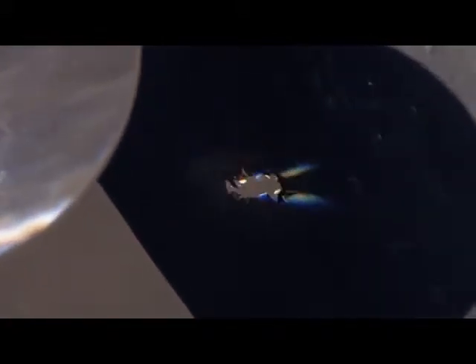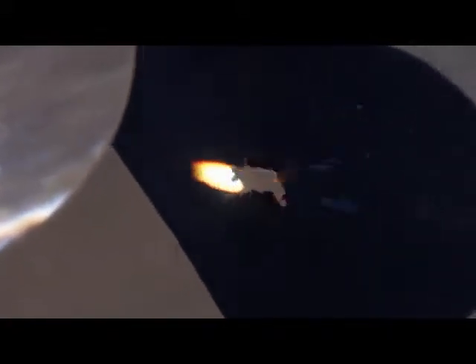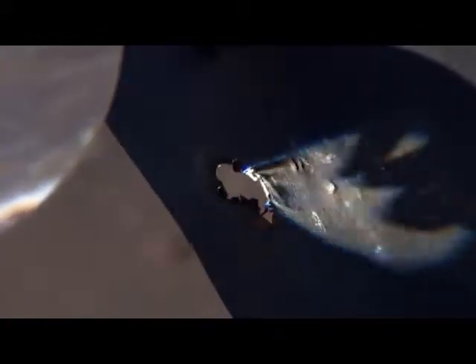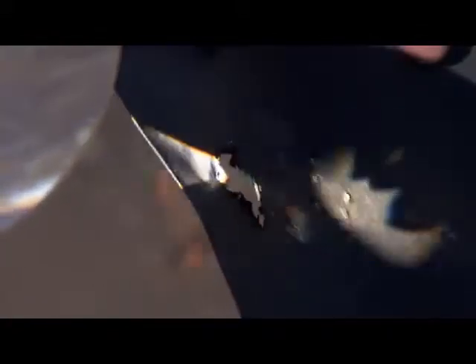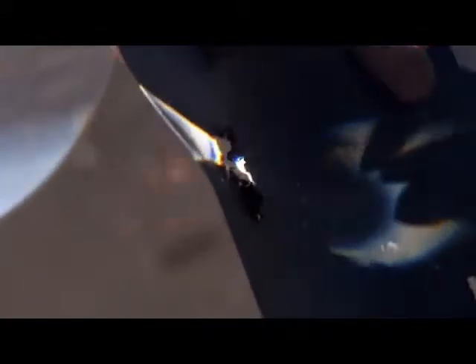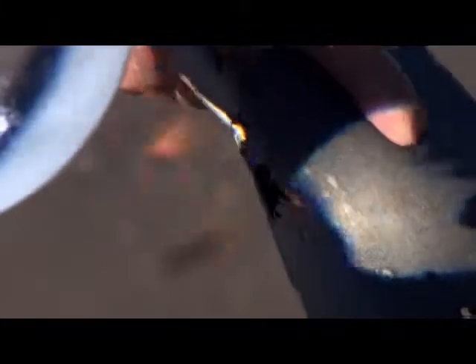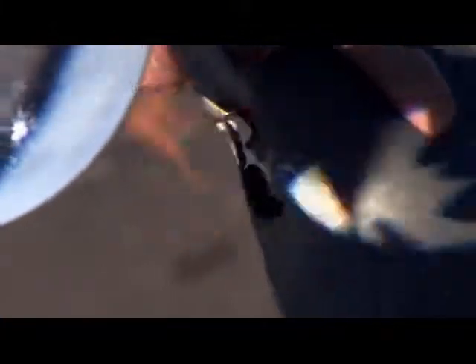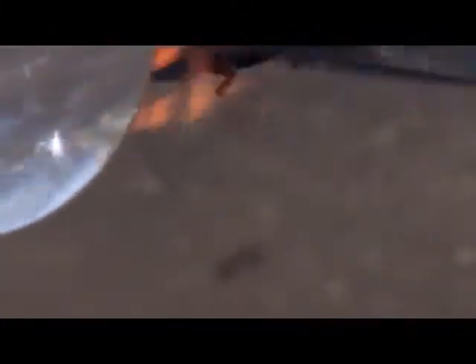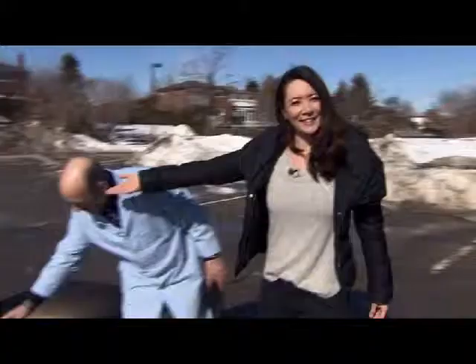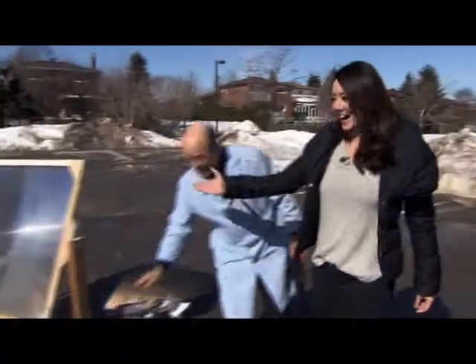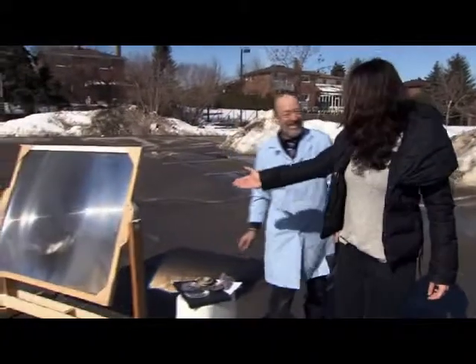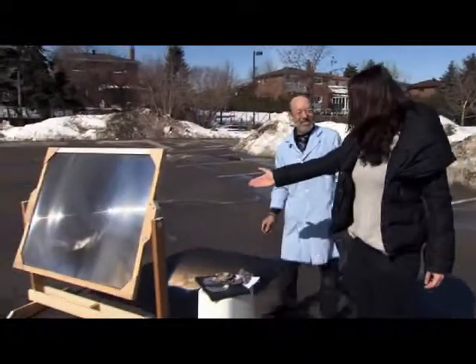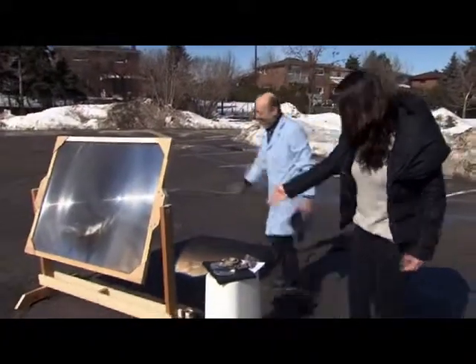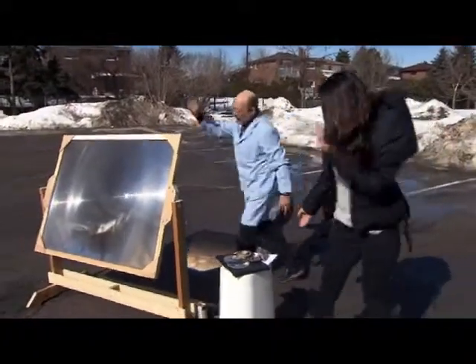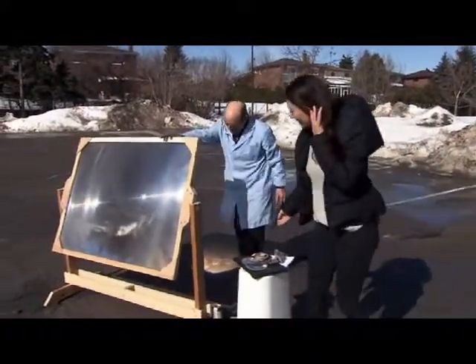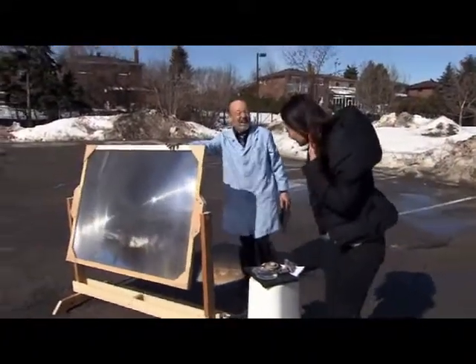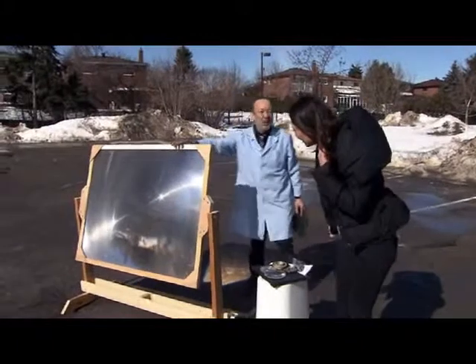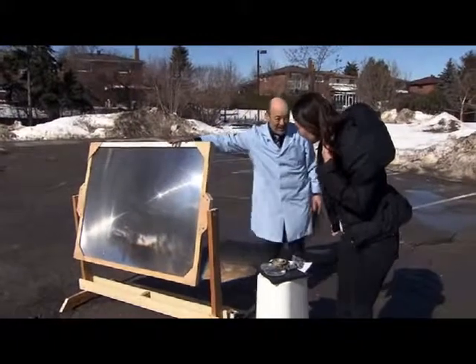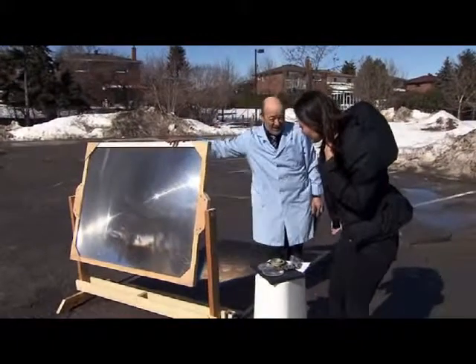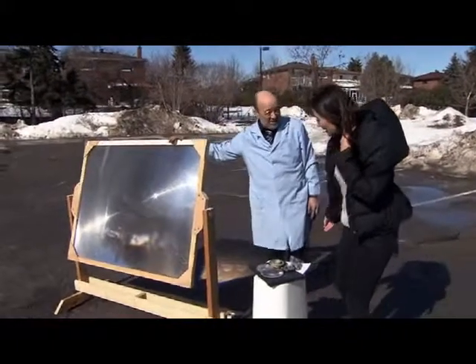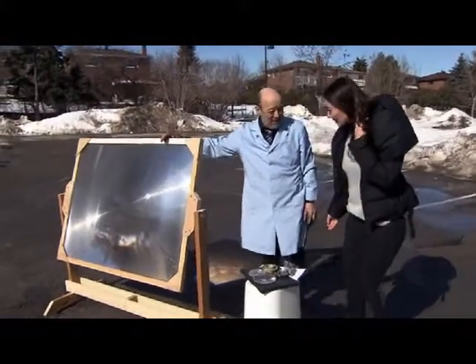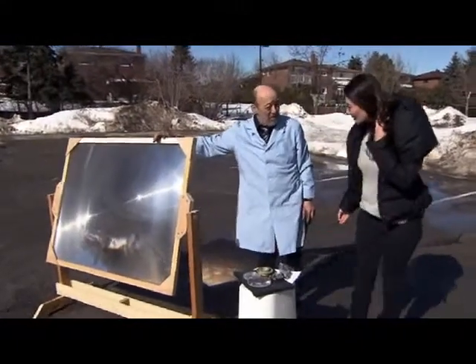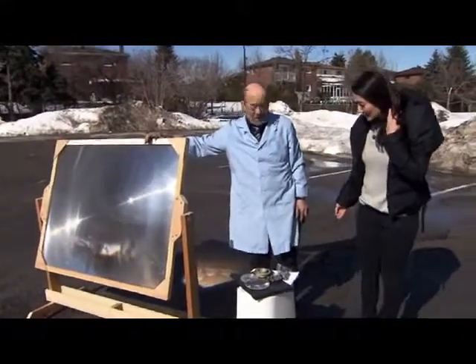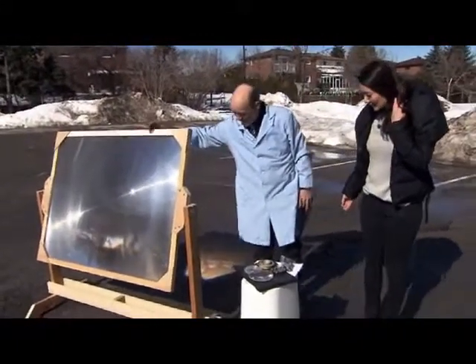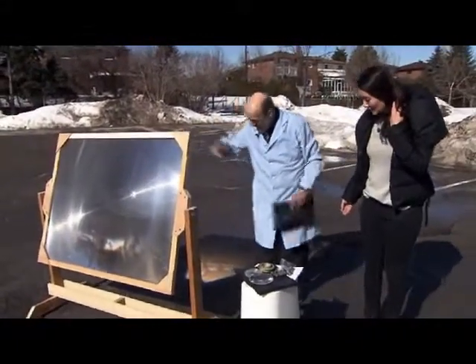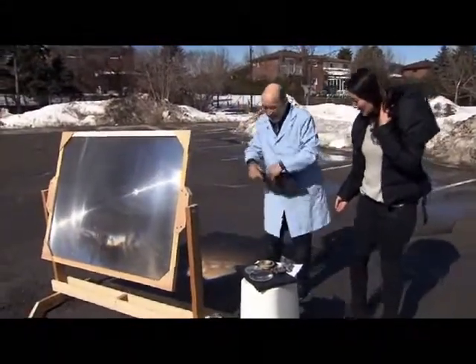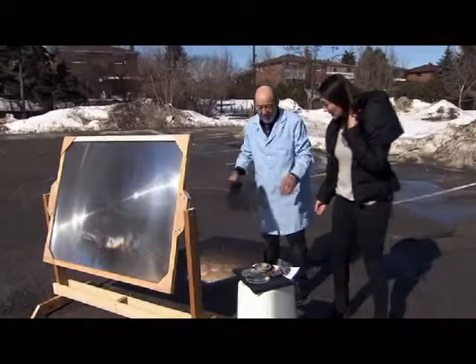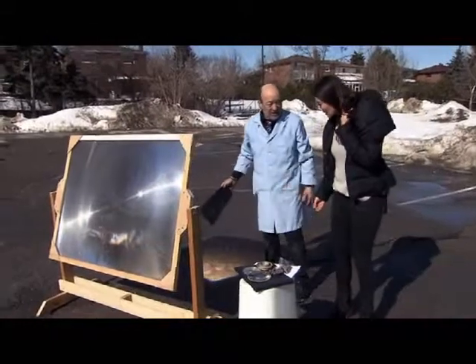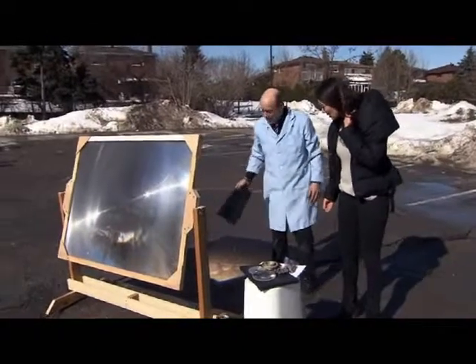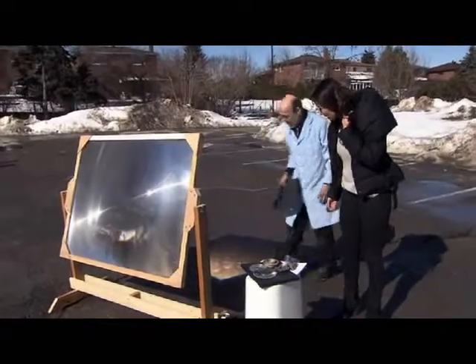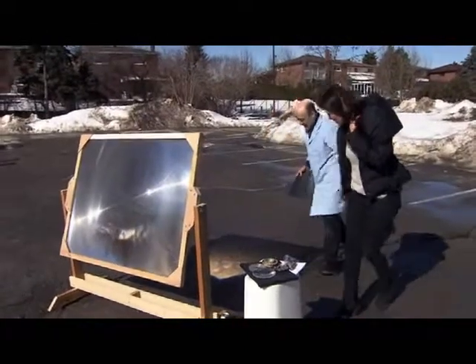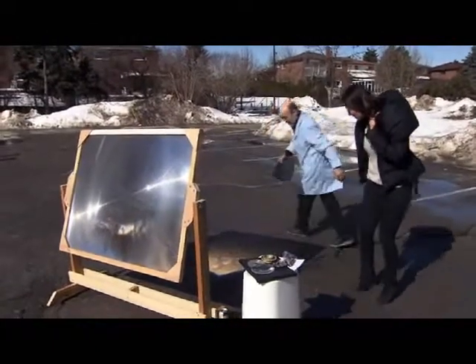It just burns right through. Now of course we're going to have to scale things up. What do we have over here? We have here a huge Fresnel lens, meter and a half by one meter. And this really will set stuff on fire.